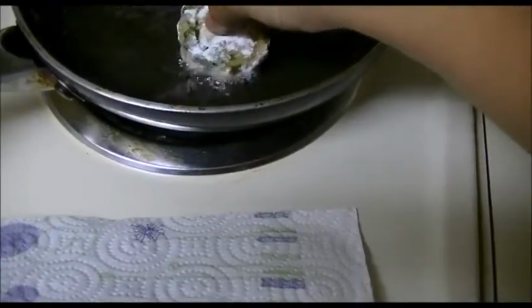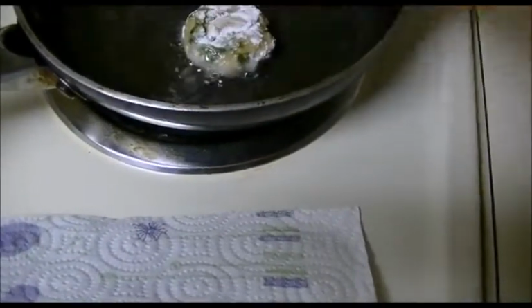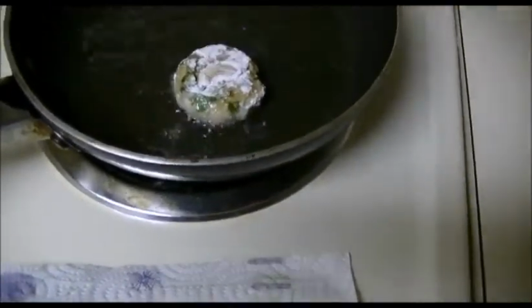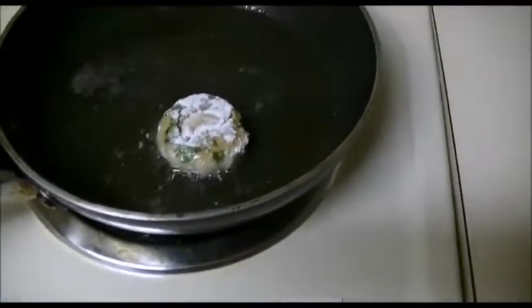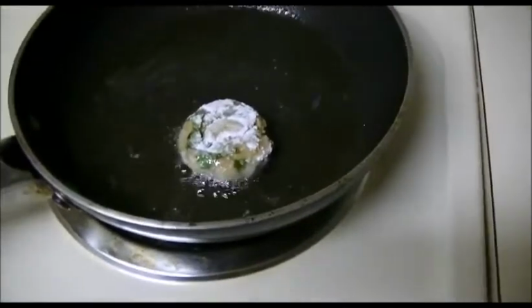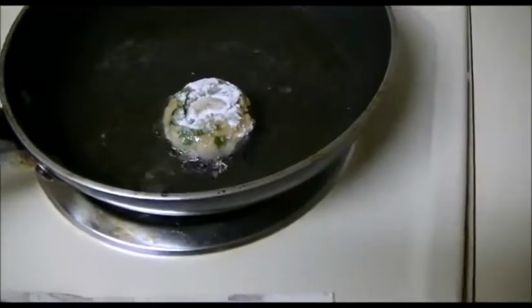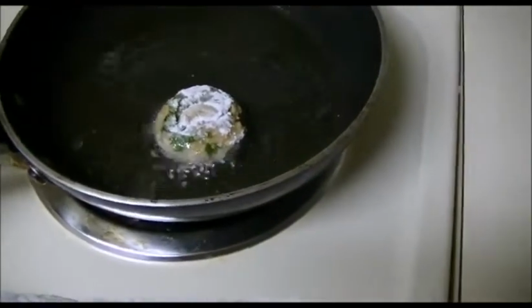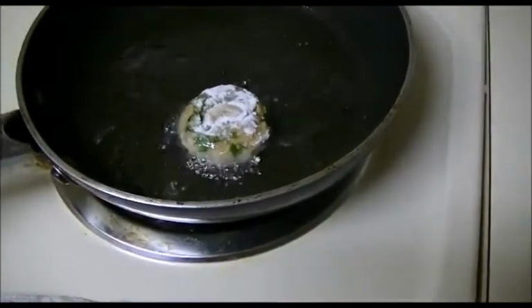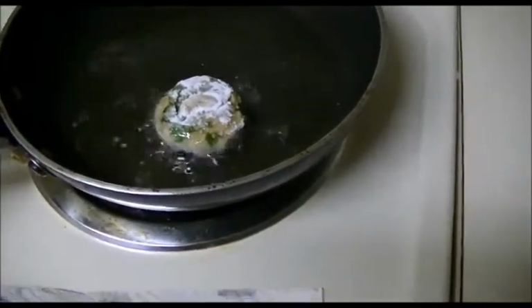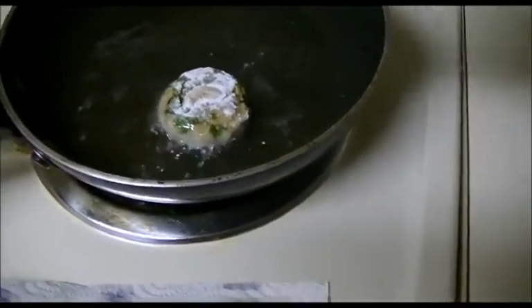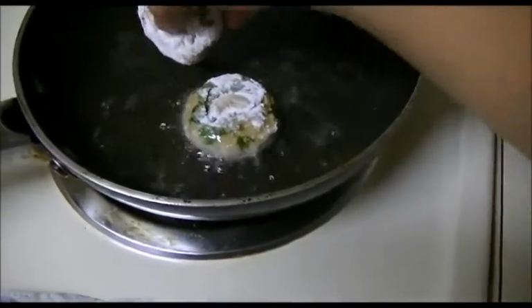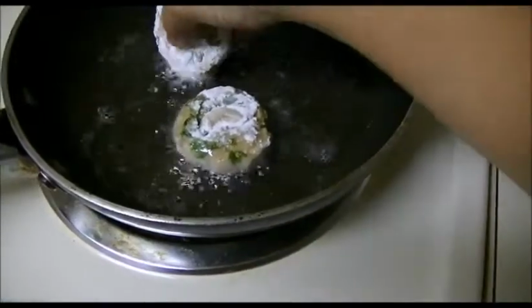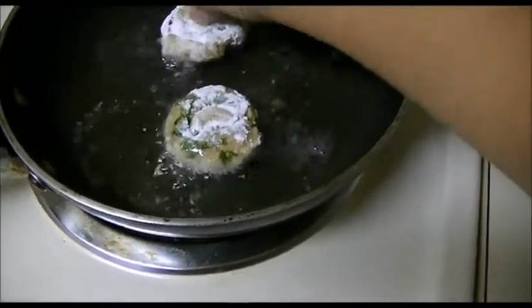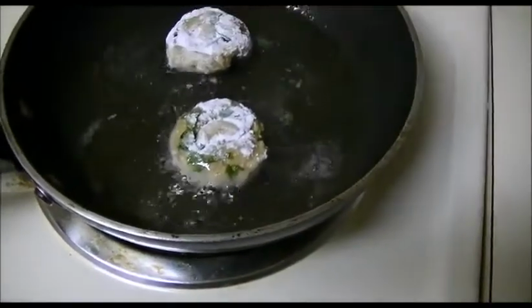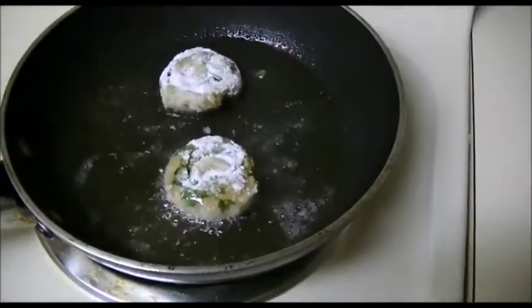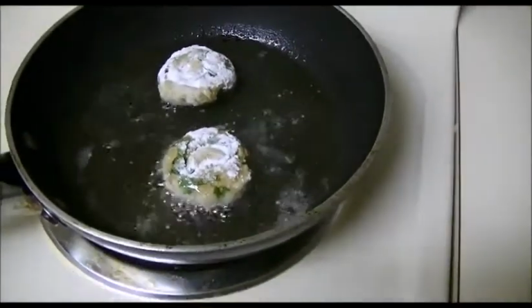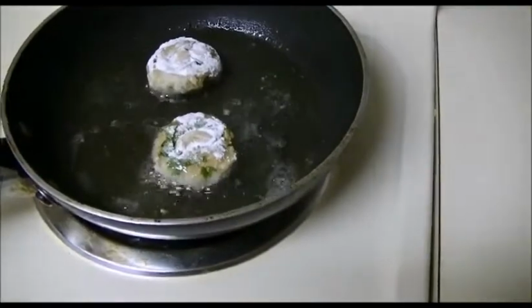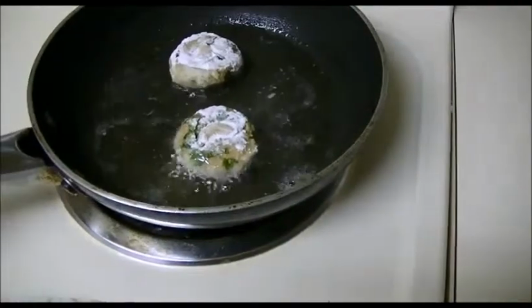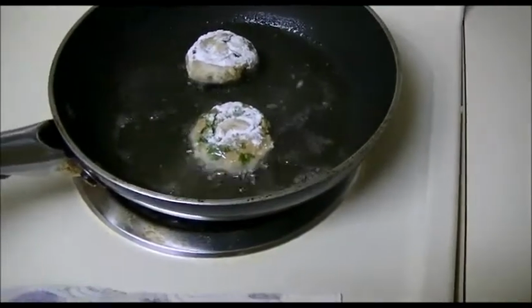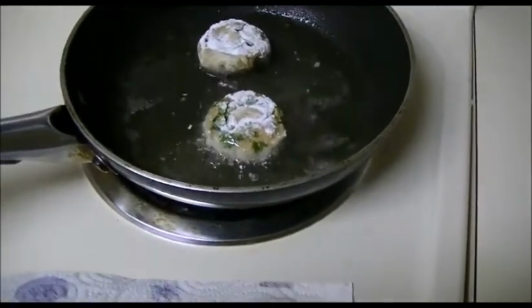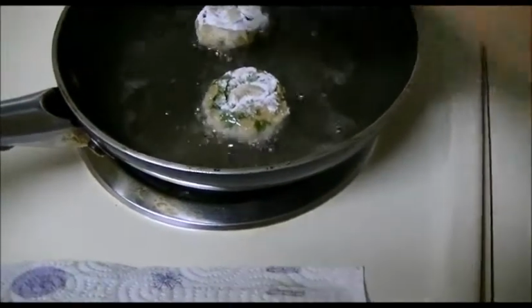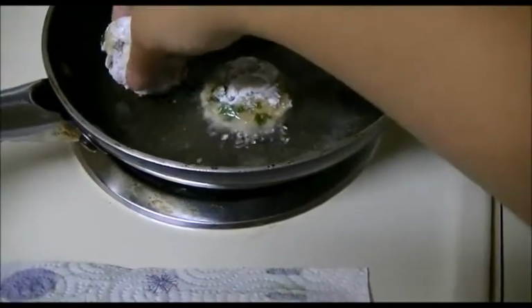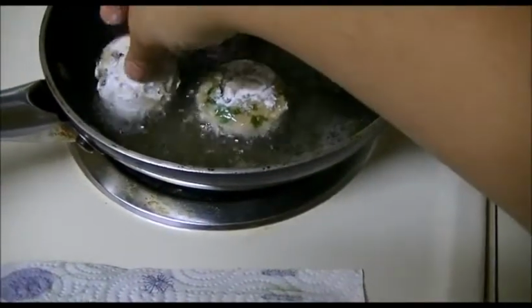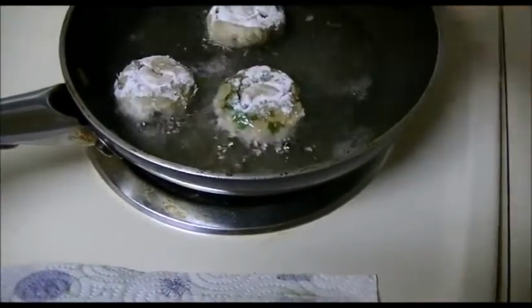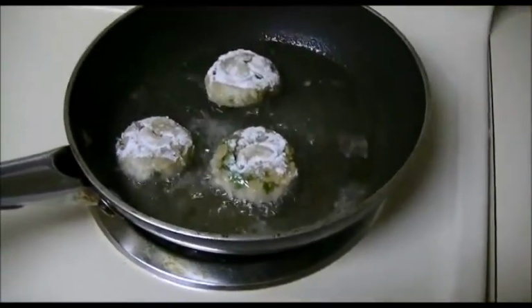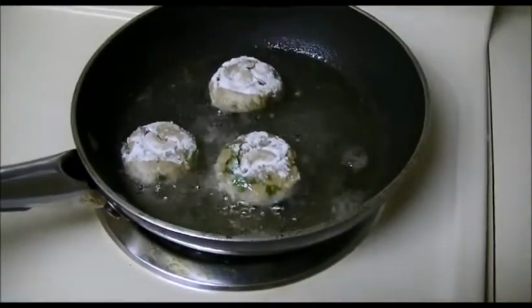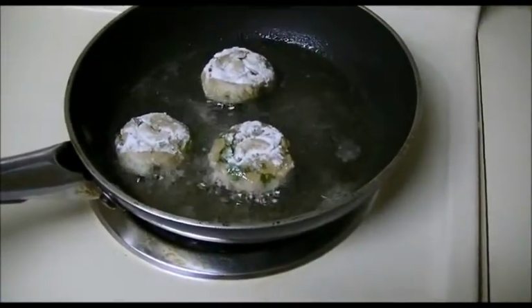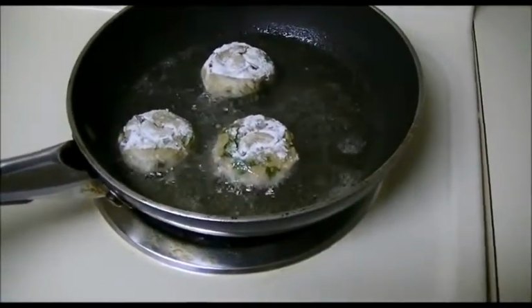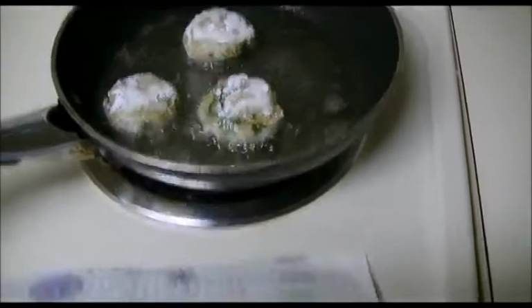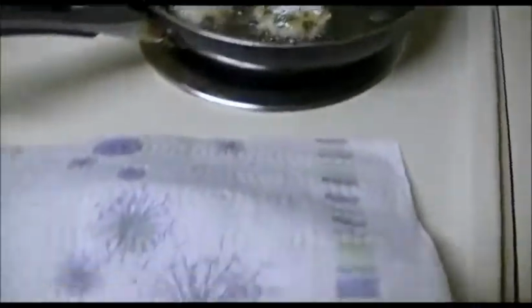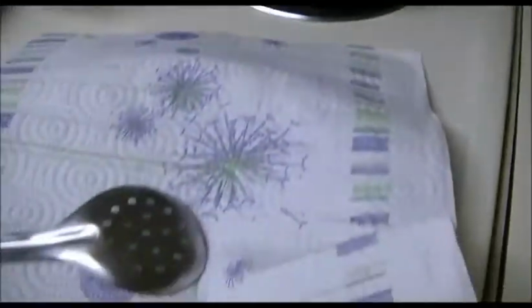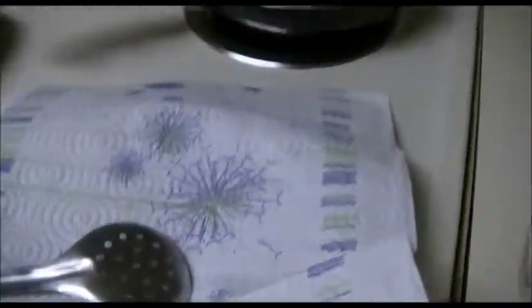When they get a golden color, then take them out. I am going to fry this chicken cutlet and place the fried chicken cutlet on paper to drain.